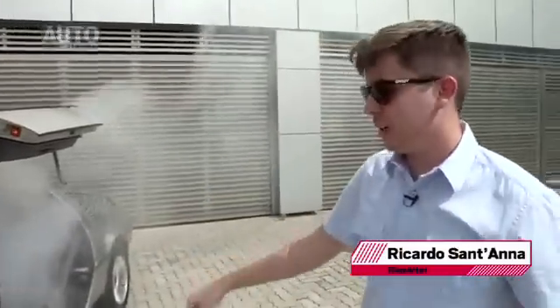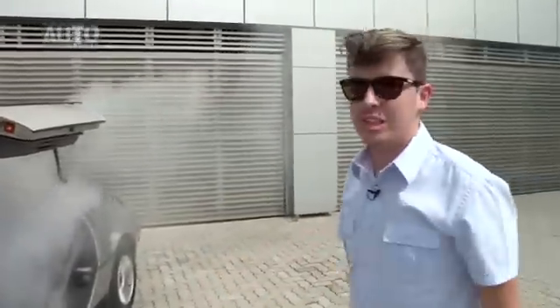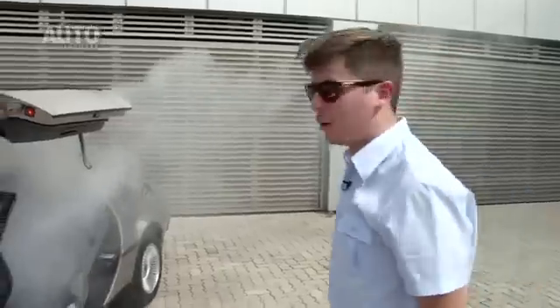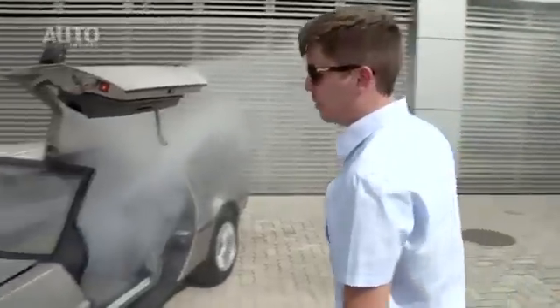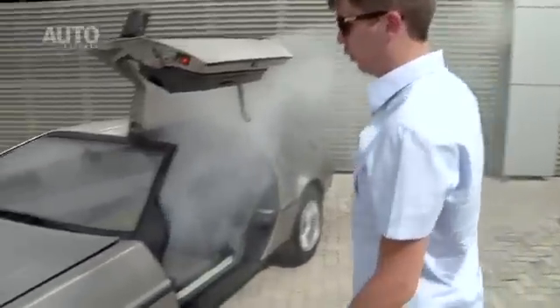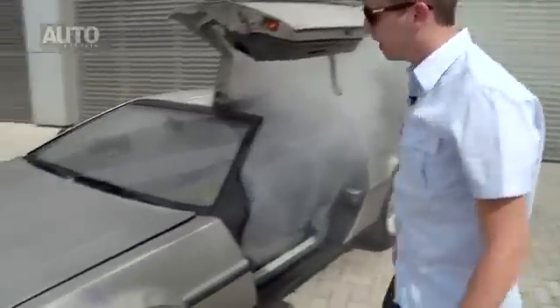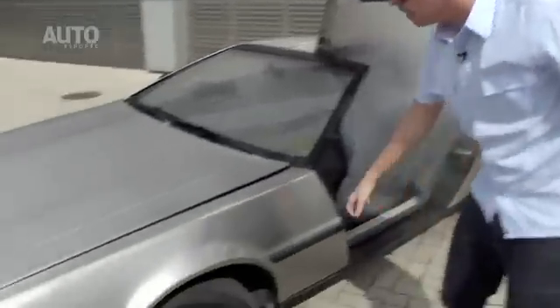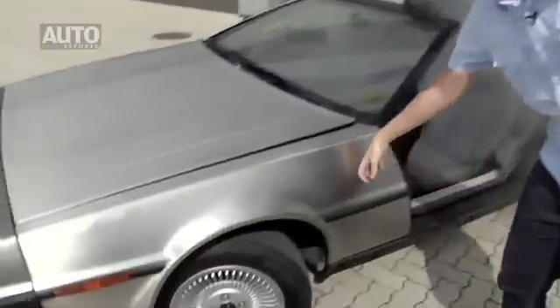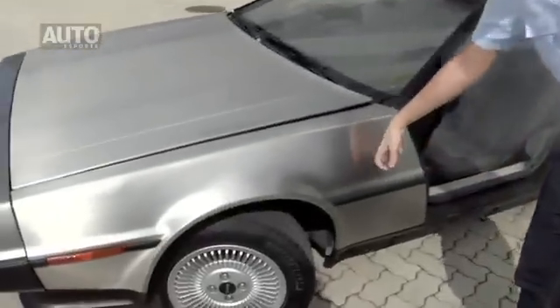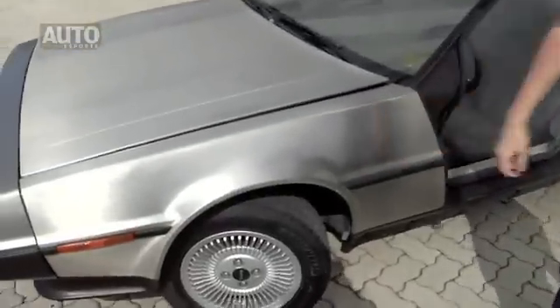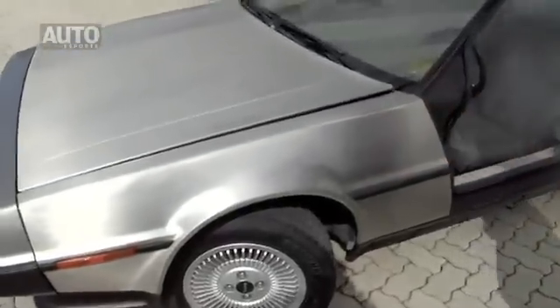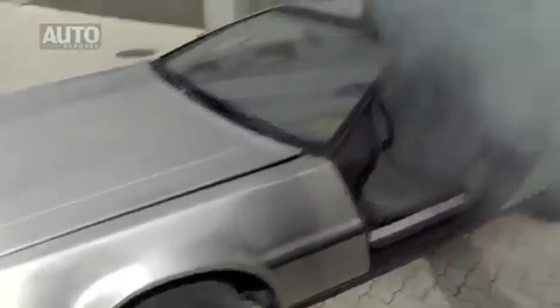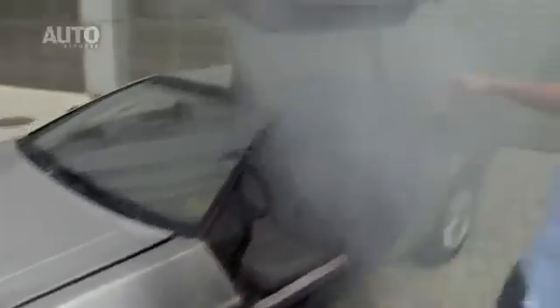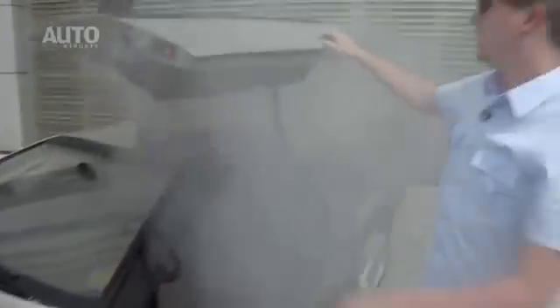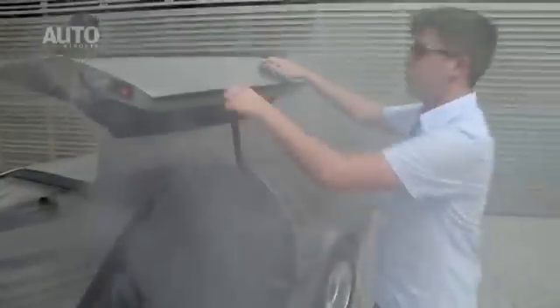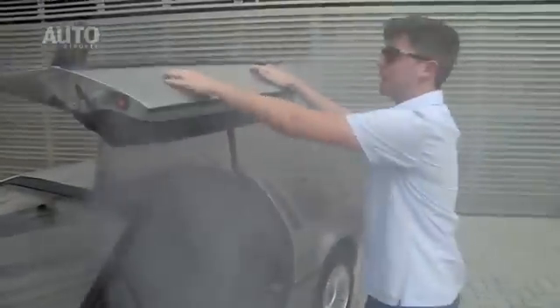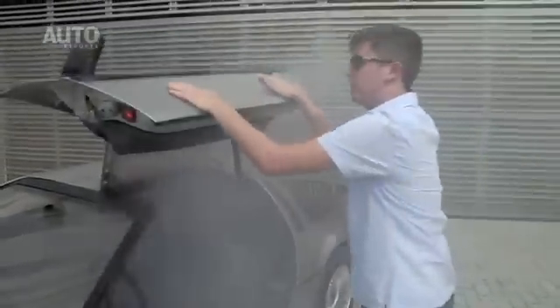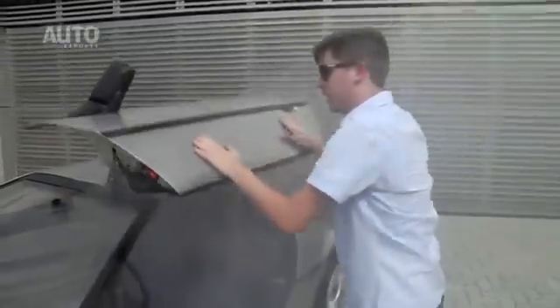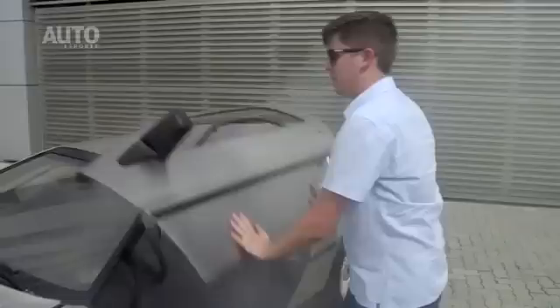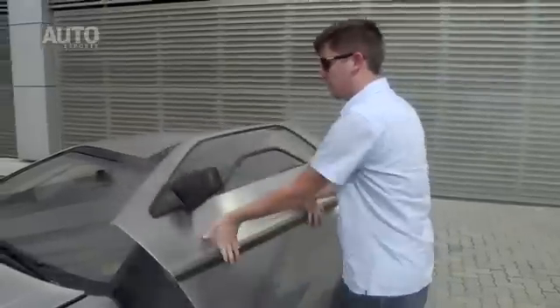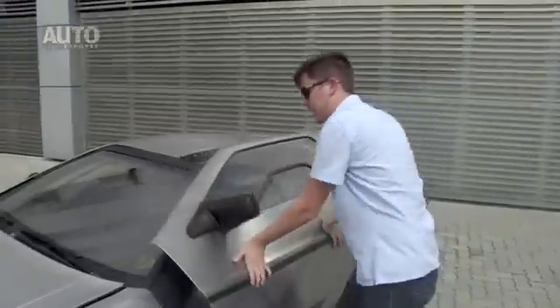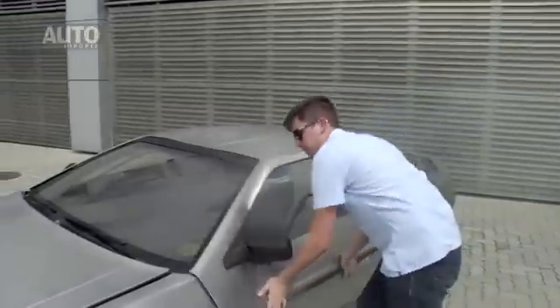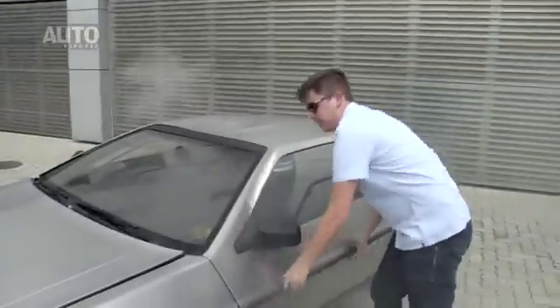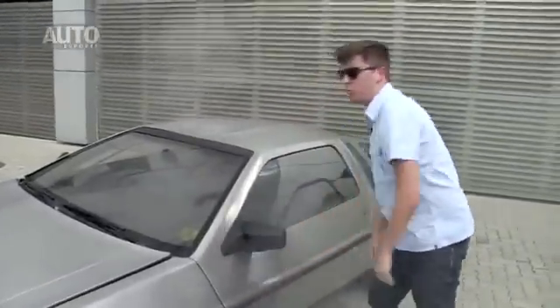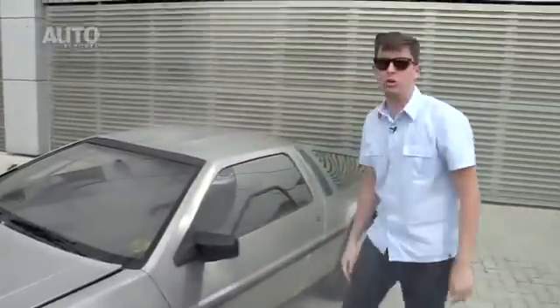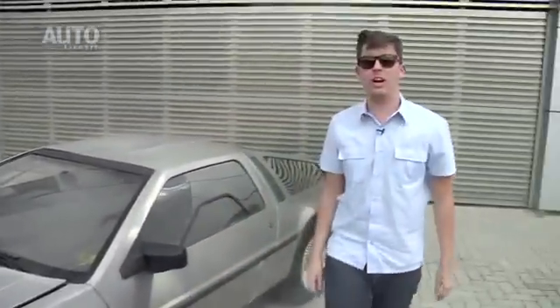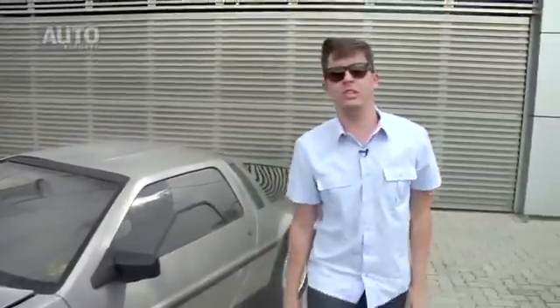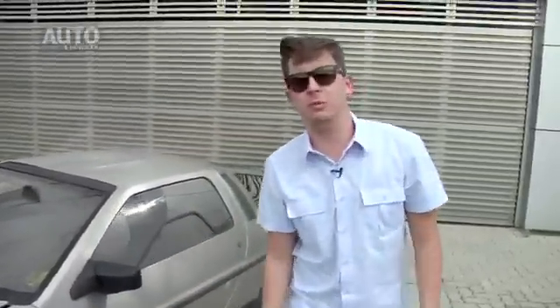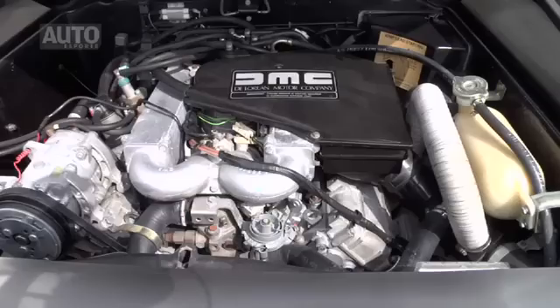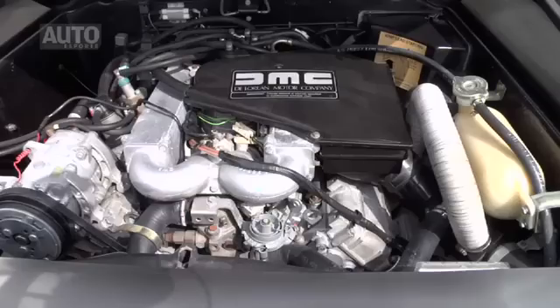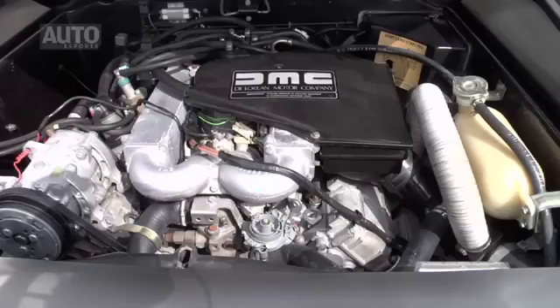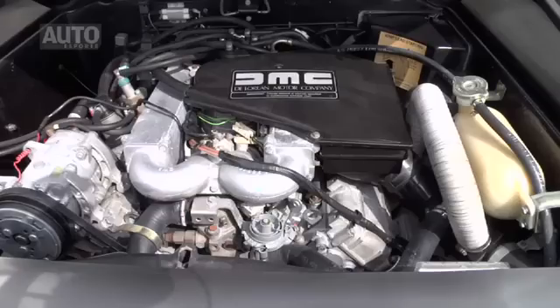DeLorean — é praticamente futurista e ela é toda feita de aço inox. A porta é do tipo asa de gaivota e é bastante pesada. O motor é um raro V6 produzido pela Peugeot e pela Renault.